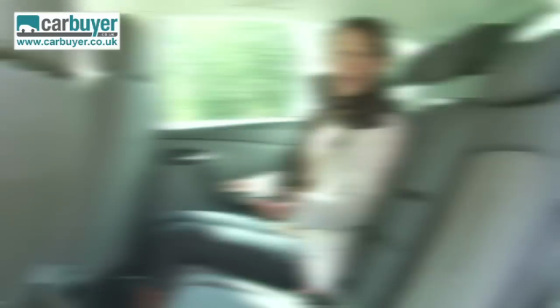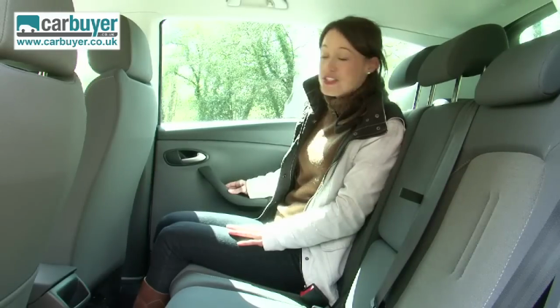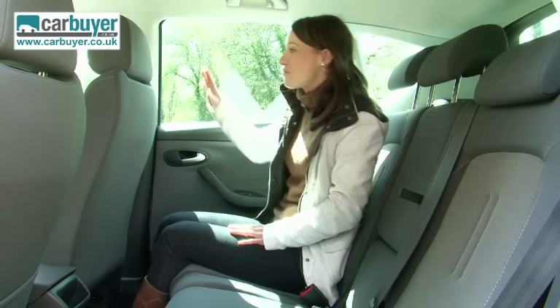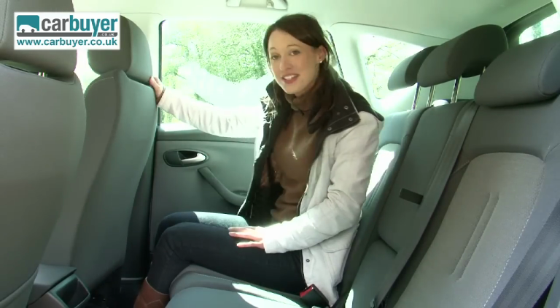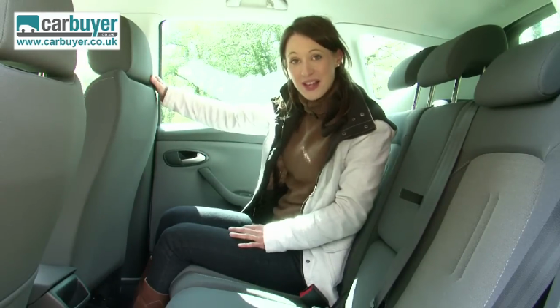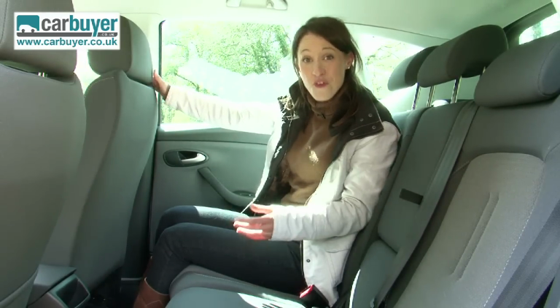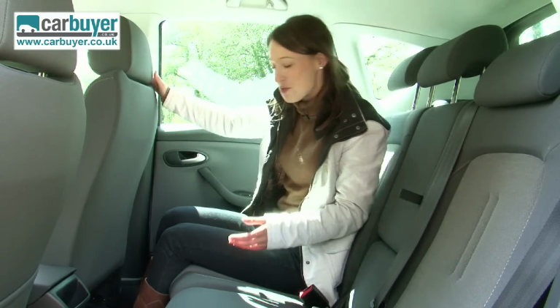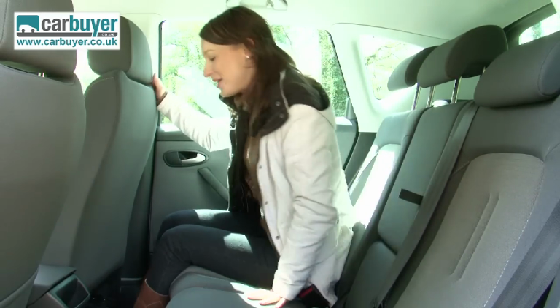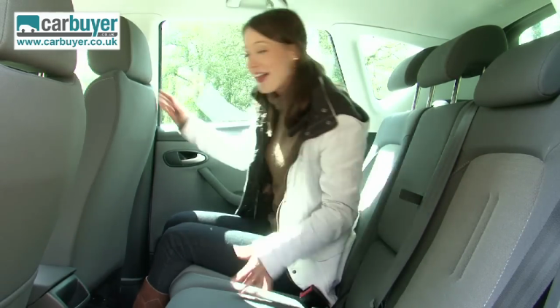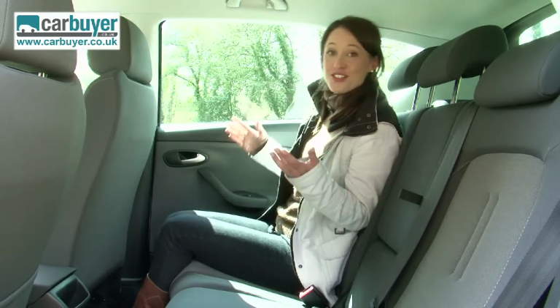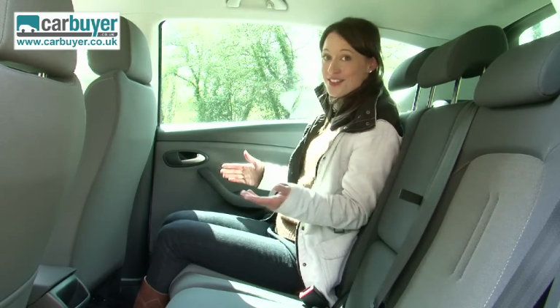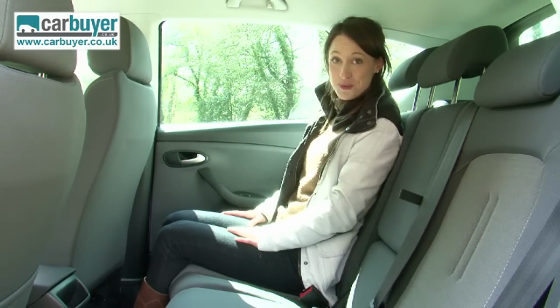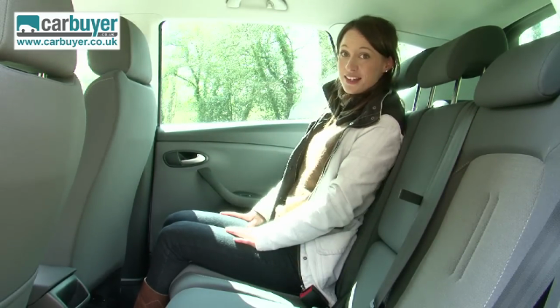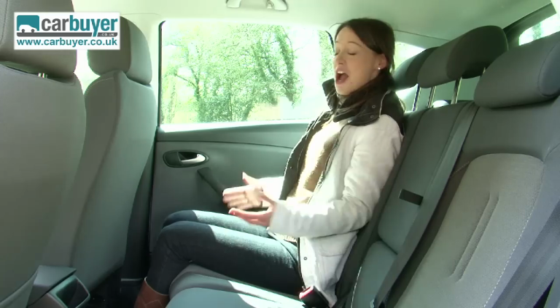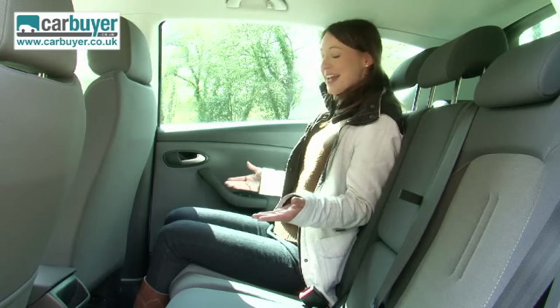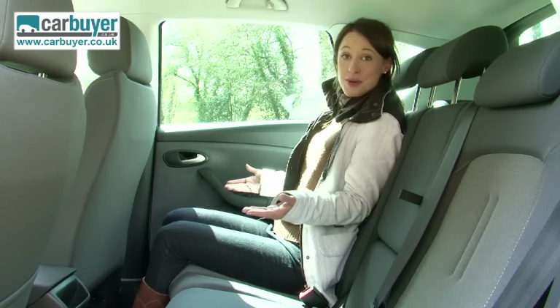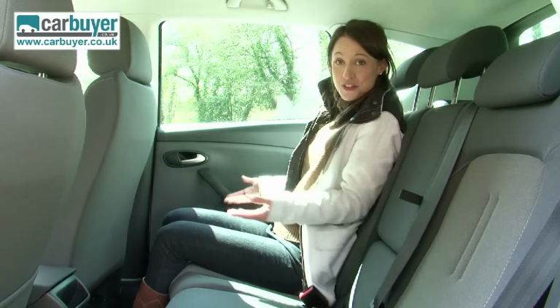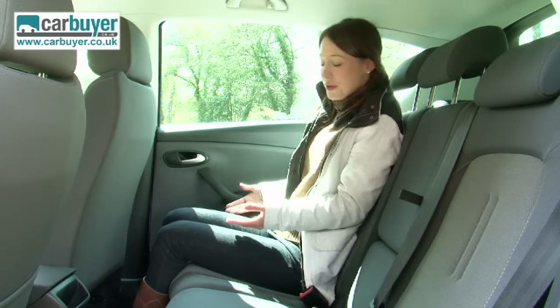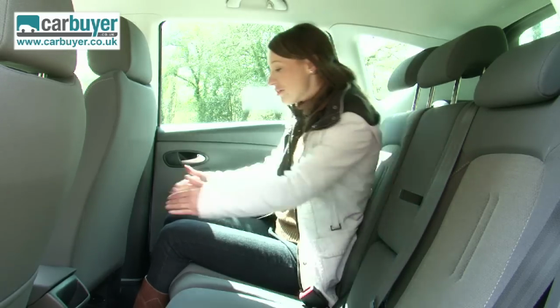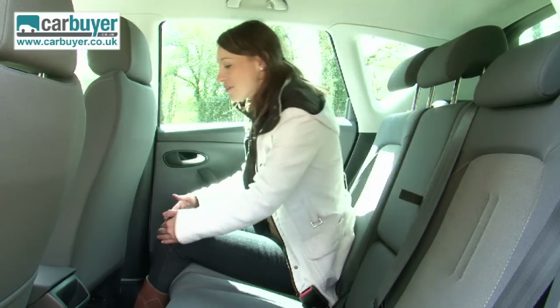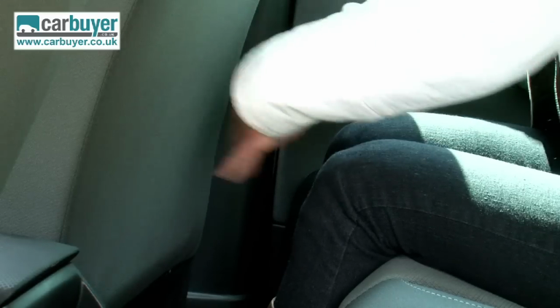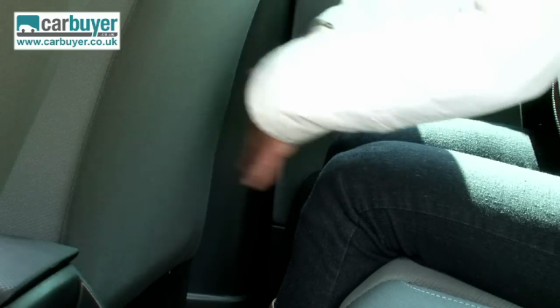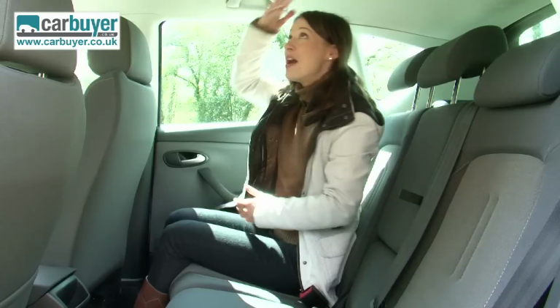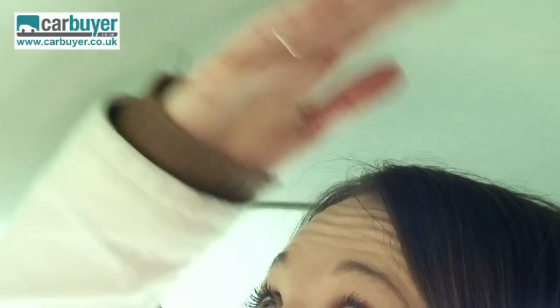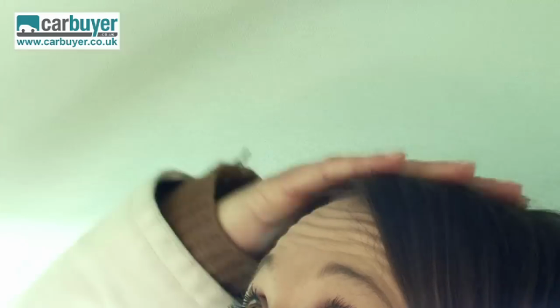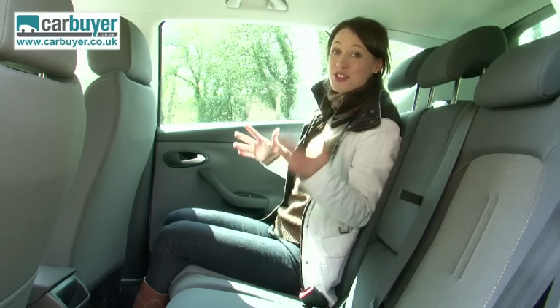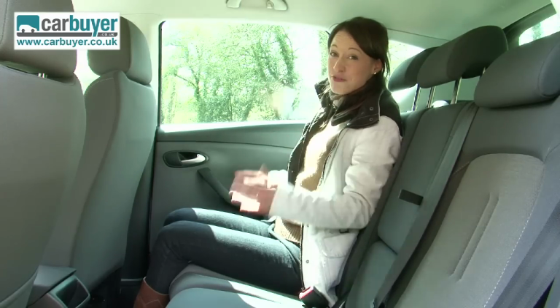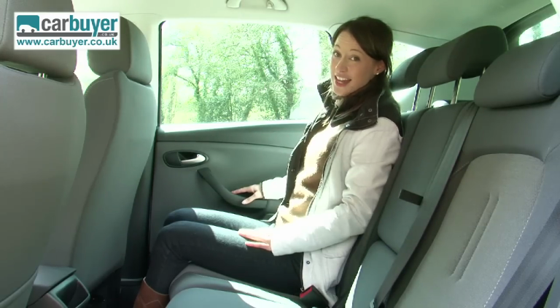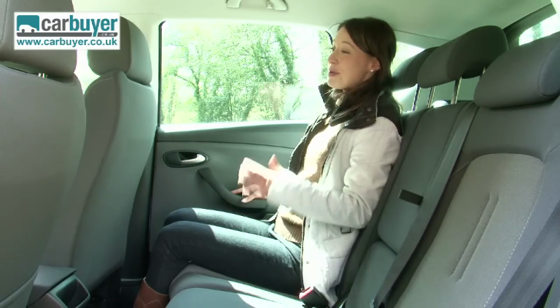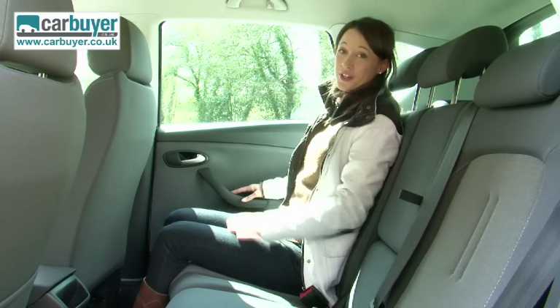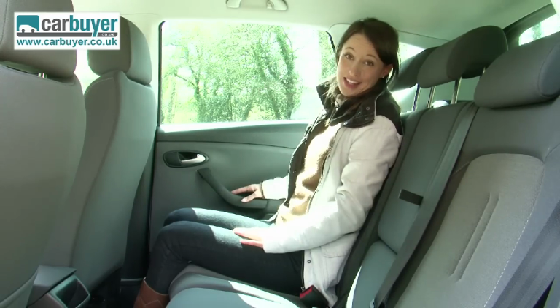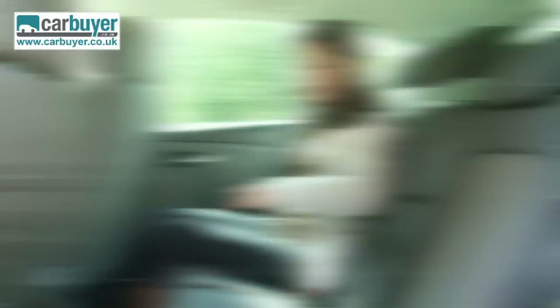I've put this seat back as far as it will possibly go and there is tons of room in the back here. I'm only 5'4.5 but I've got loads of leg room and loads of head room, so an average size adult should be more than okay in the back.